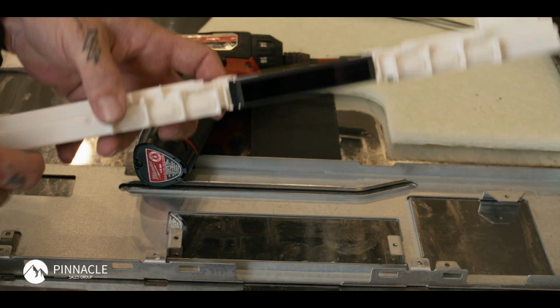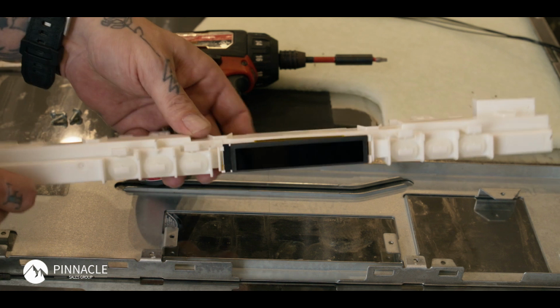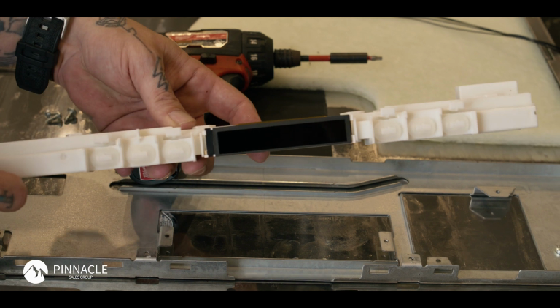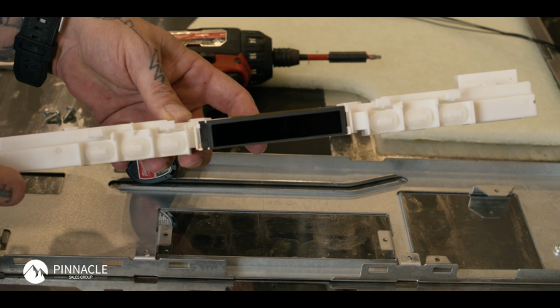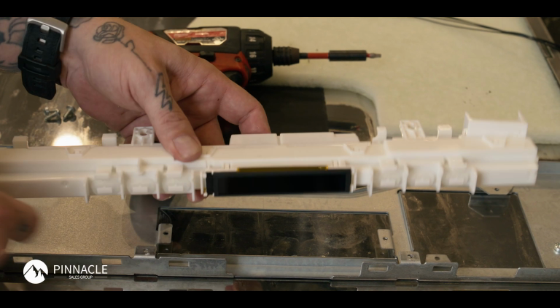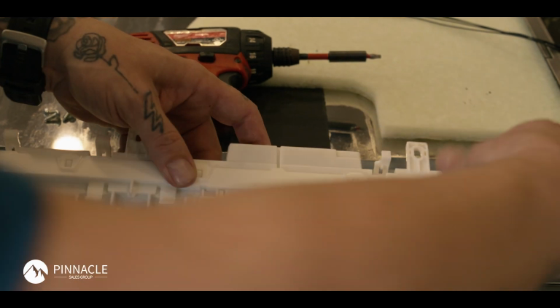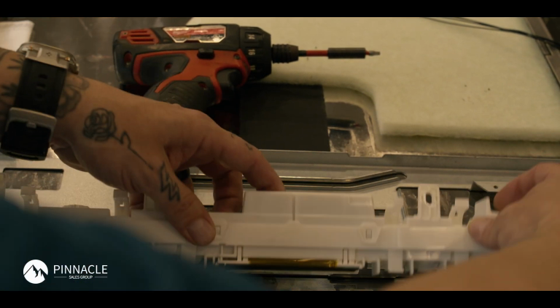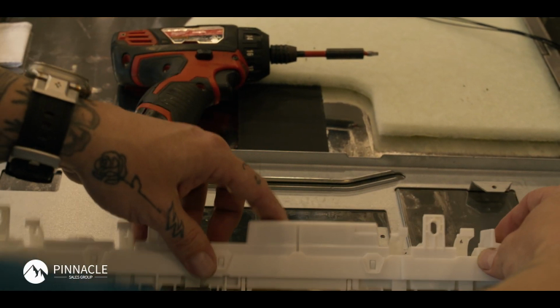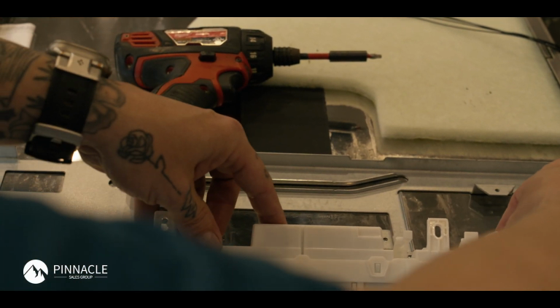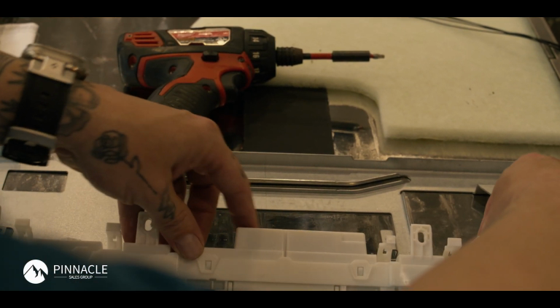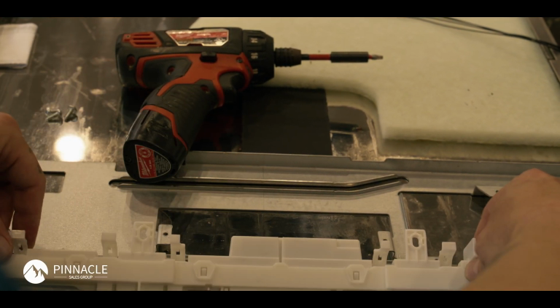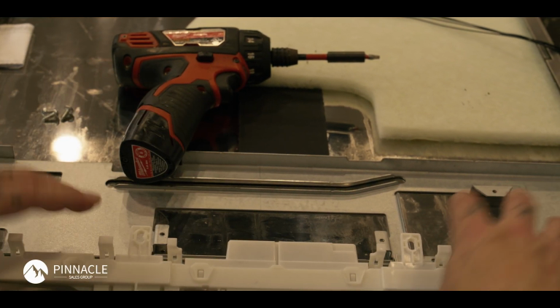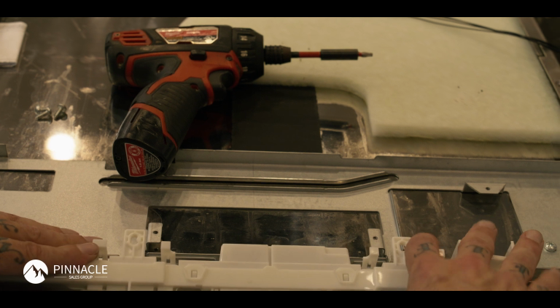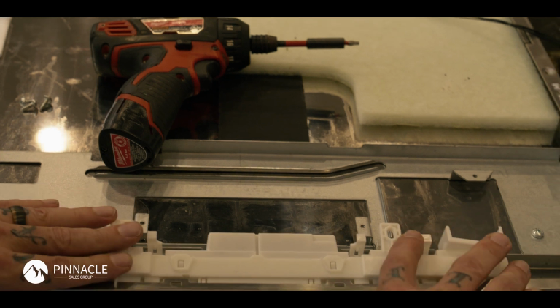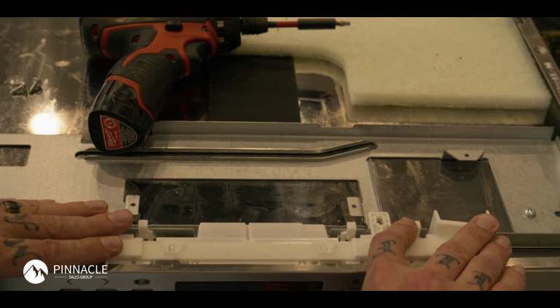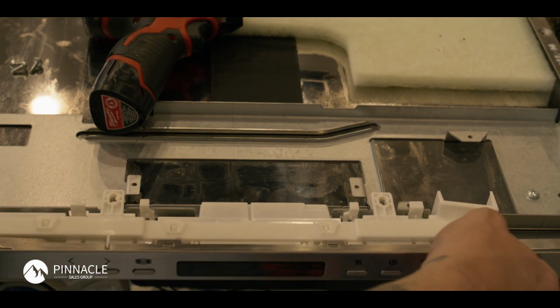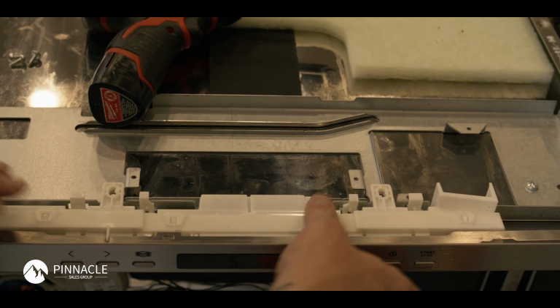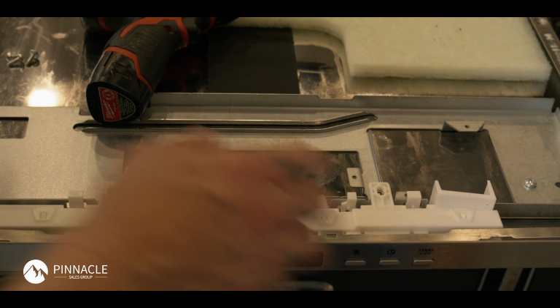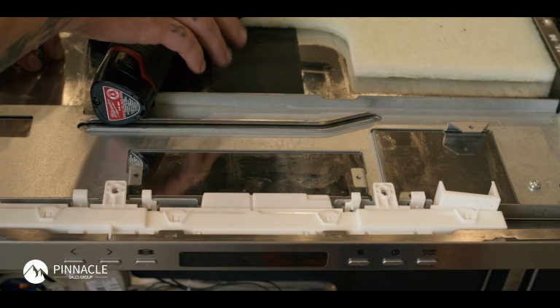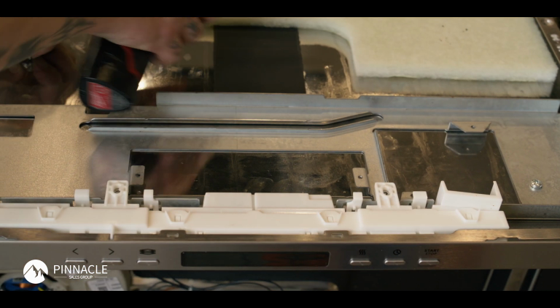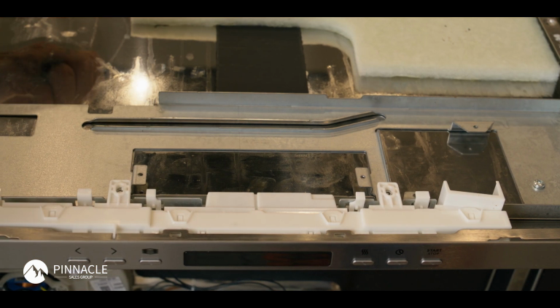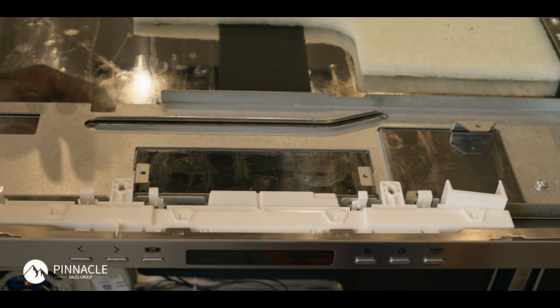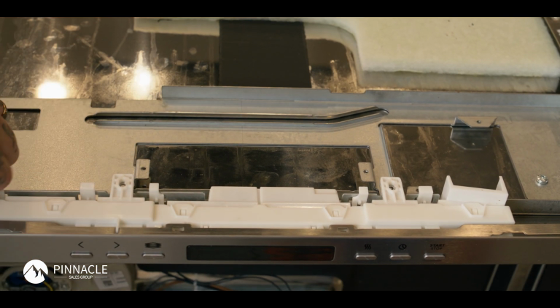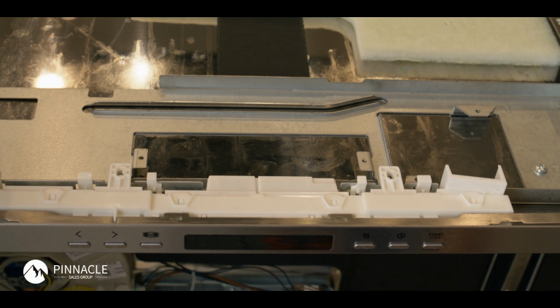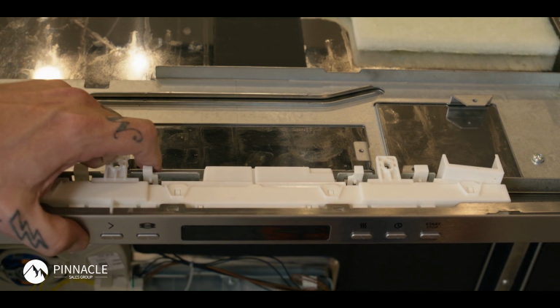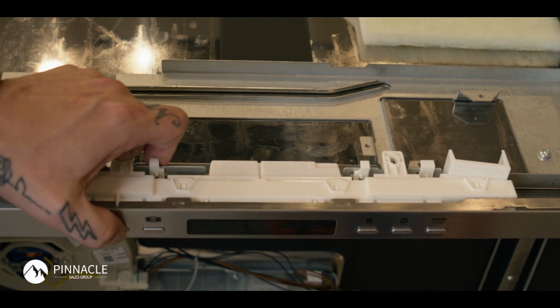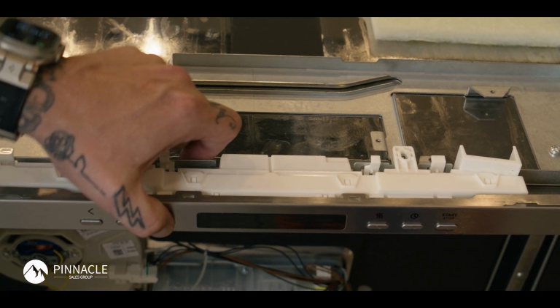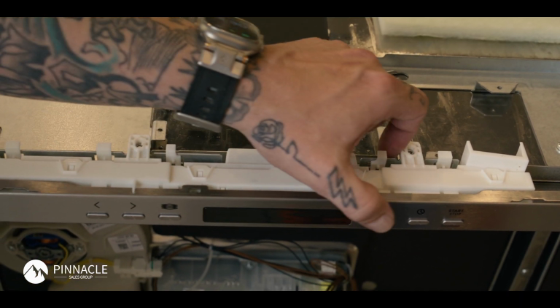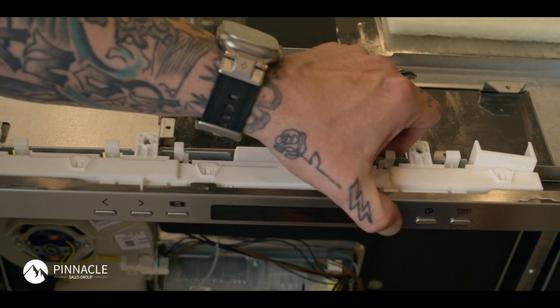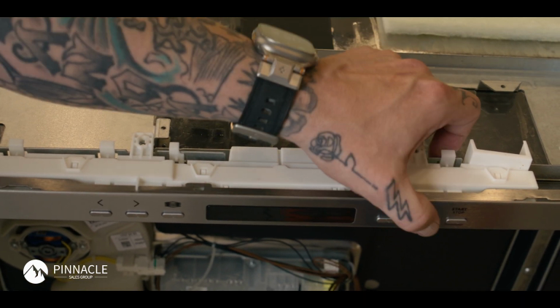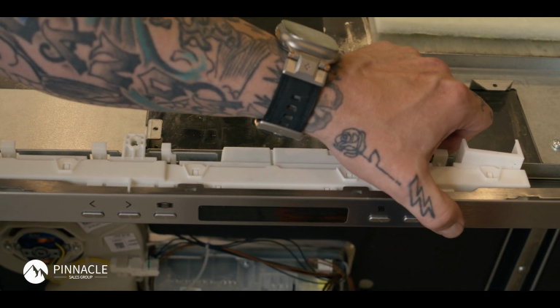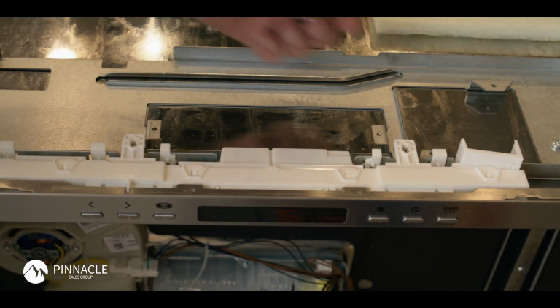We're going to go ahead and replace the user interface. Reinstall the interface and make sure she clips down nicely. Make sure all your buttons activate an actual internal button before you secure it.